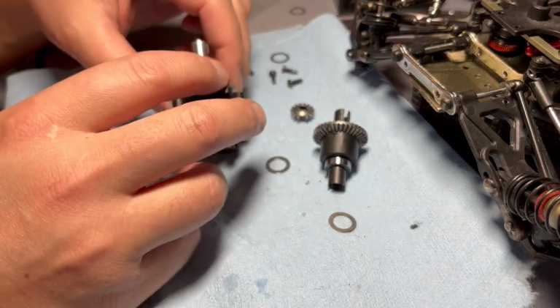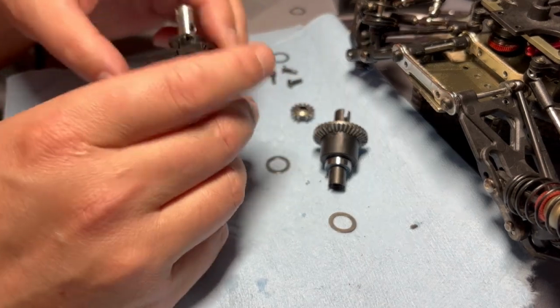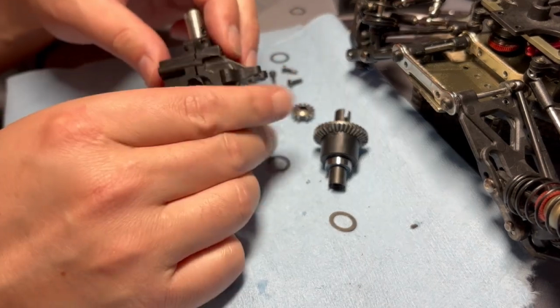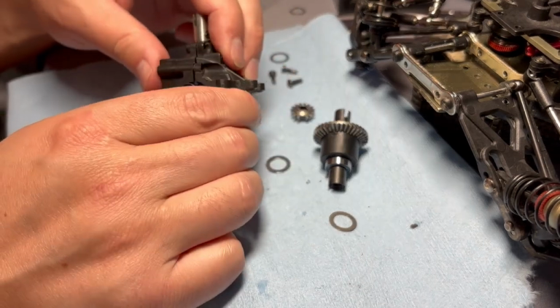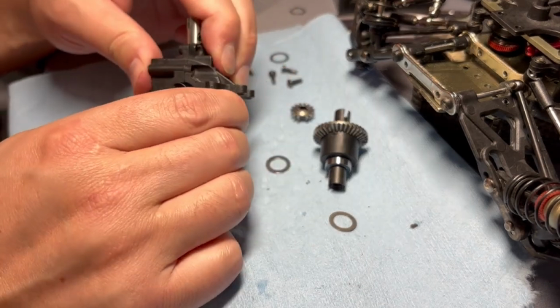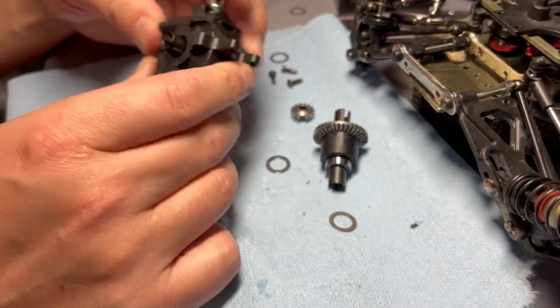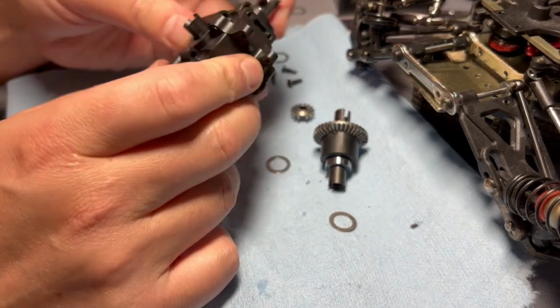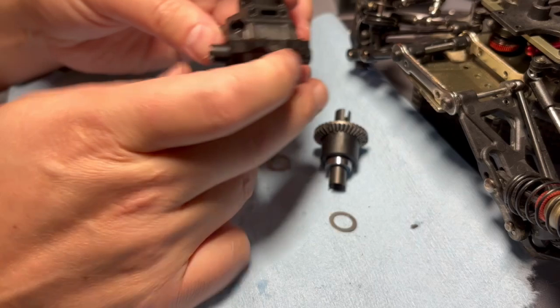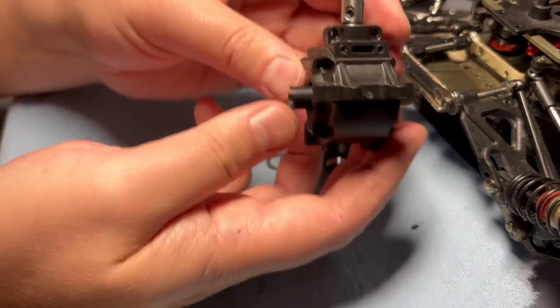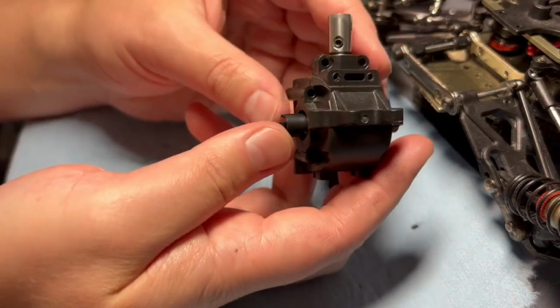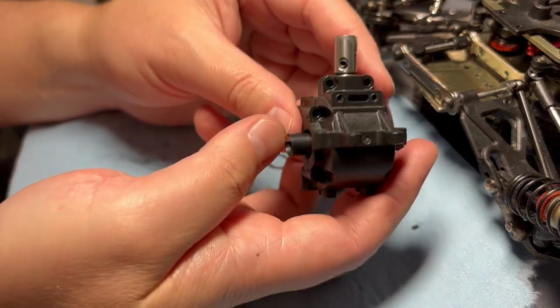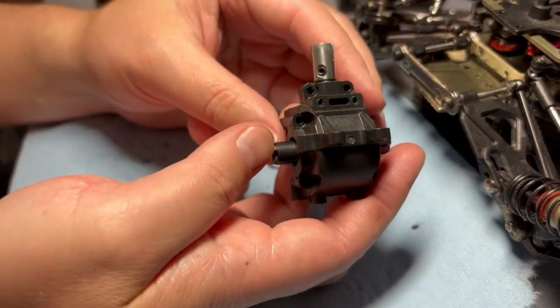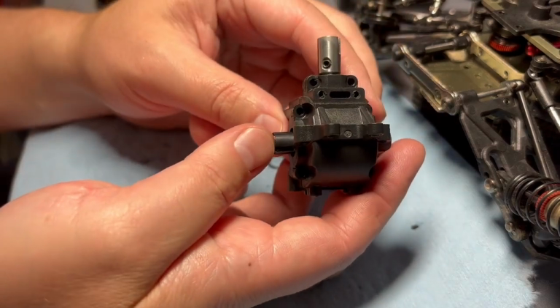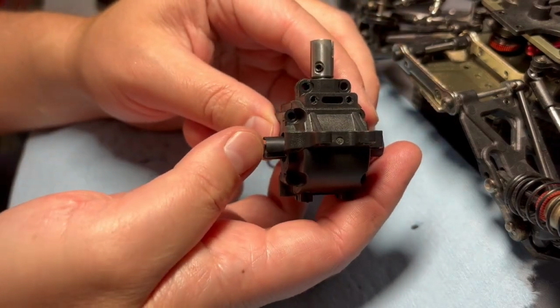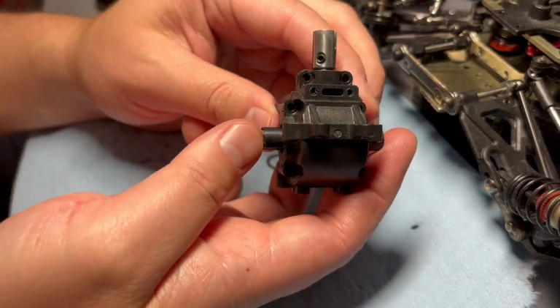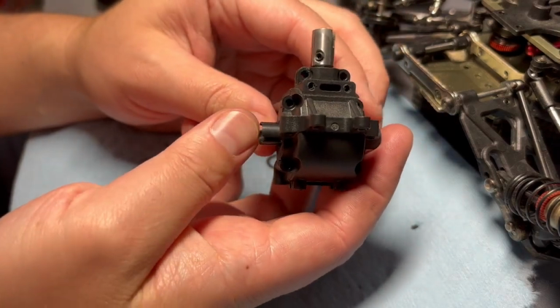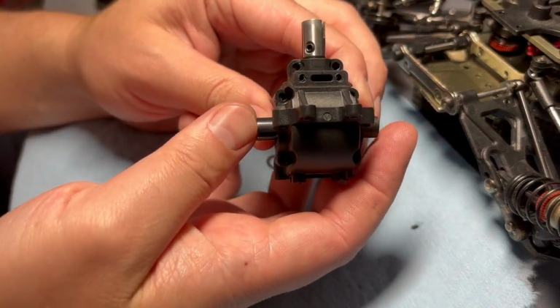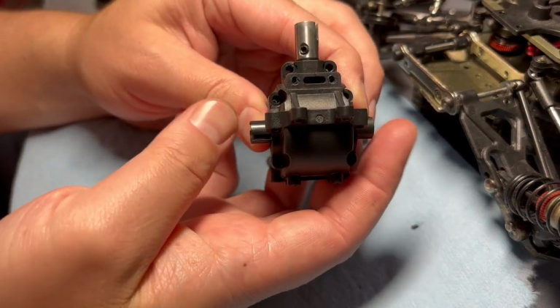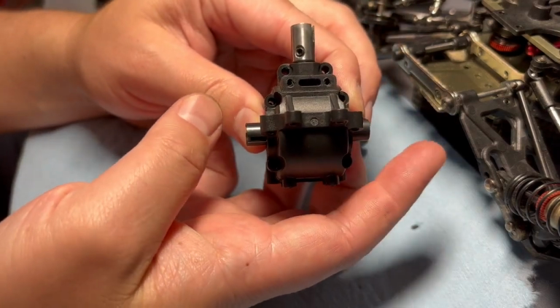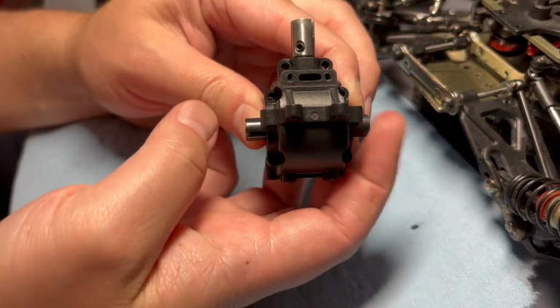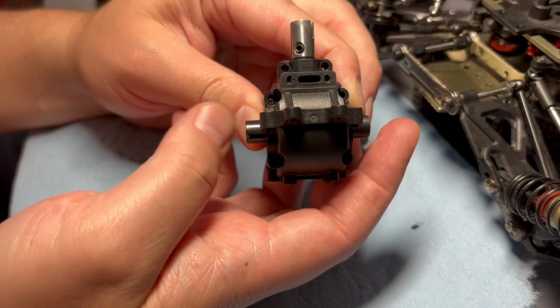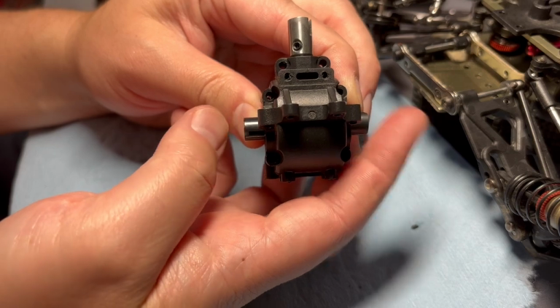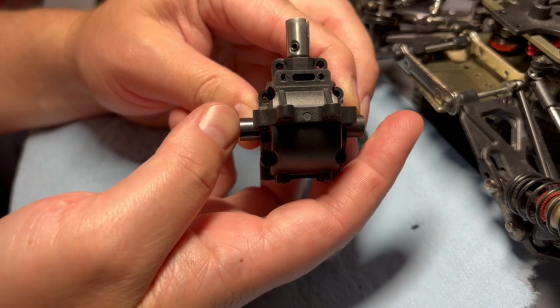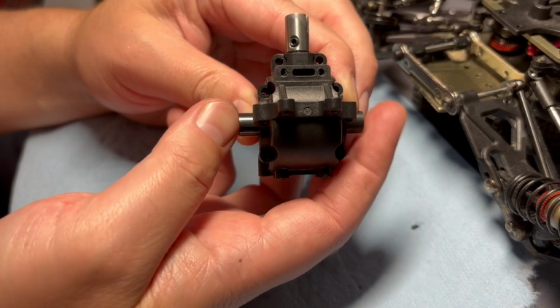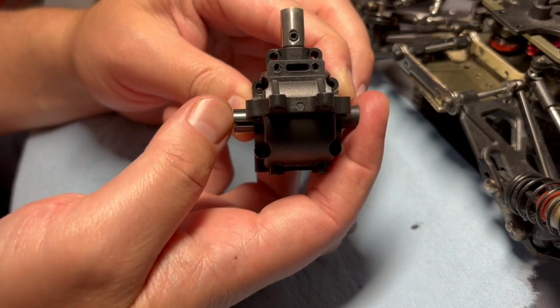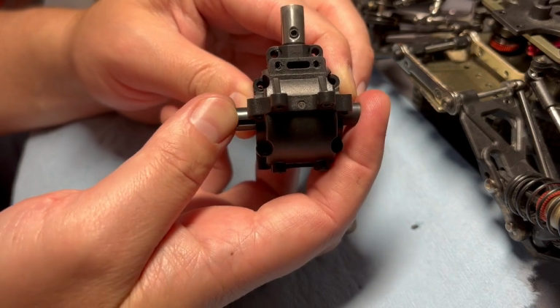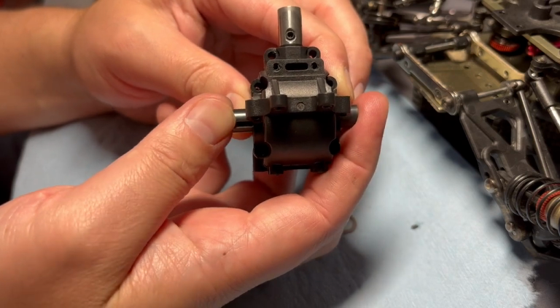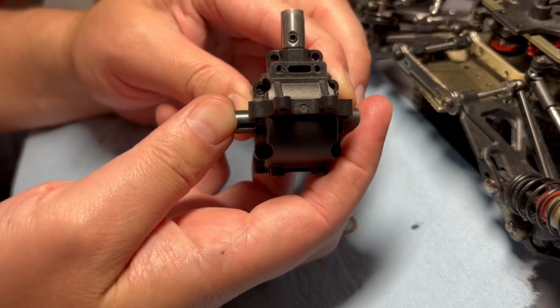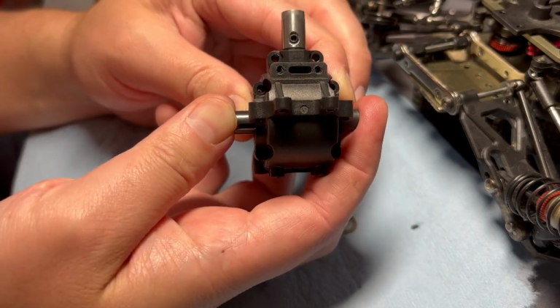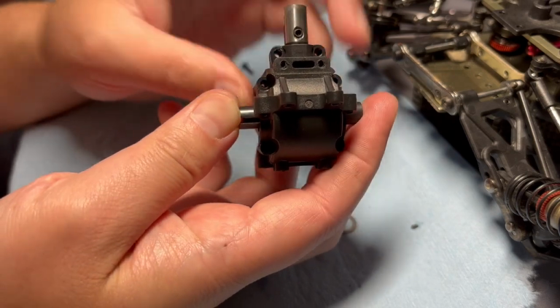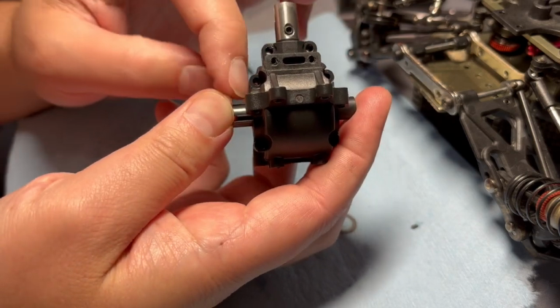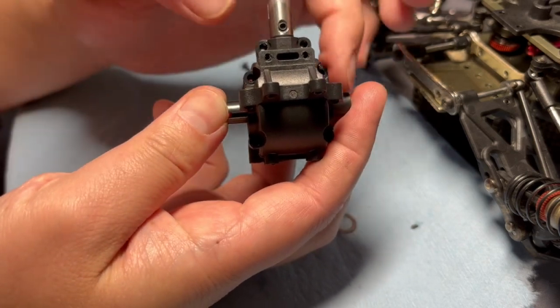I'm going to close this back up. Basically, to determine if shimming is needed, first you're going to put pressure left and right and make sure that you don't have too much play in these out drives.